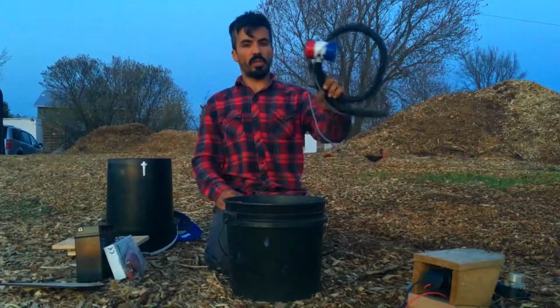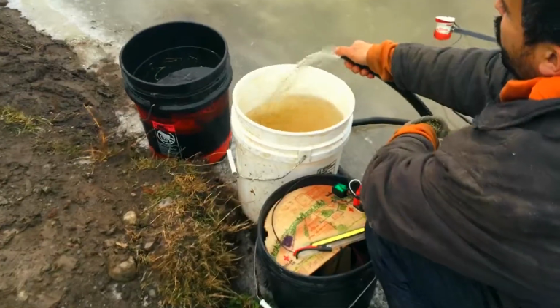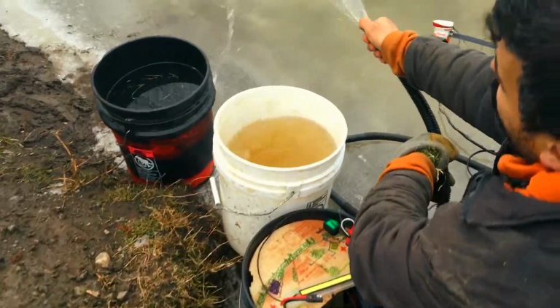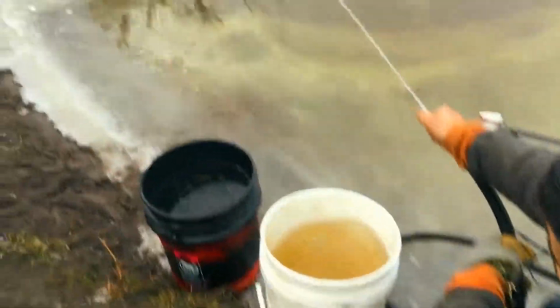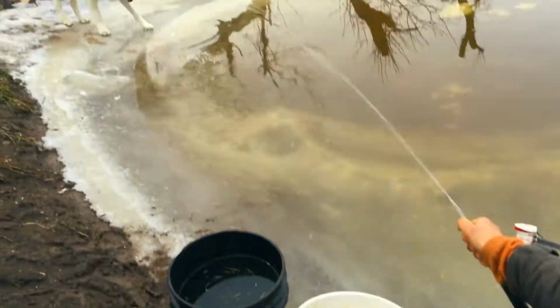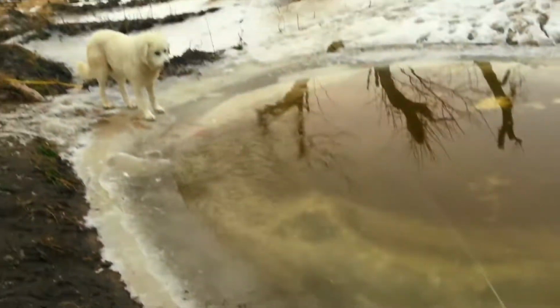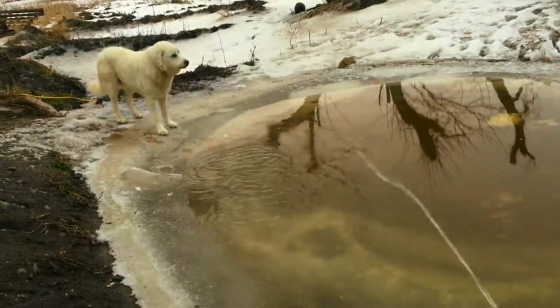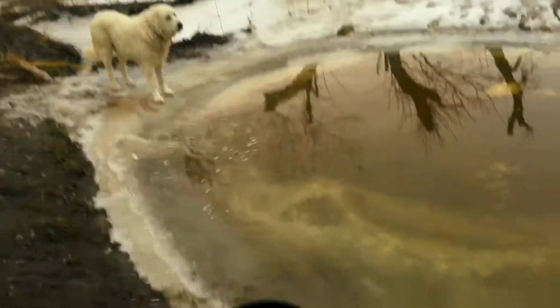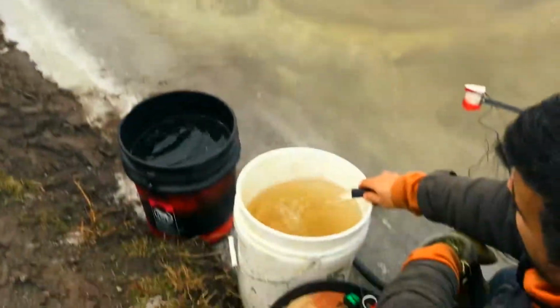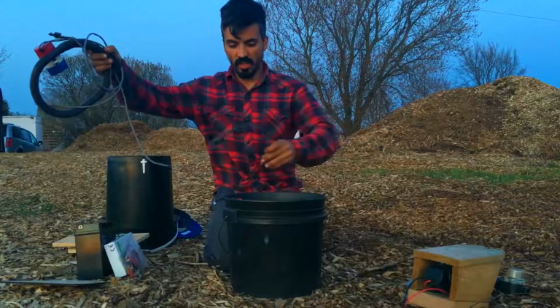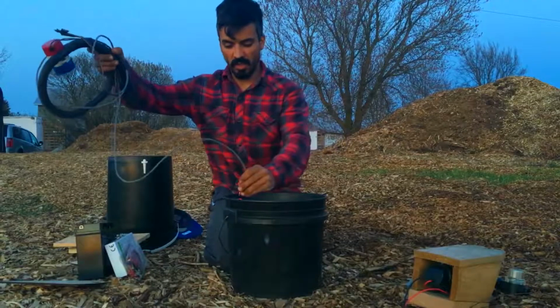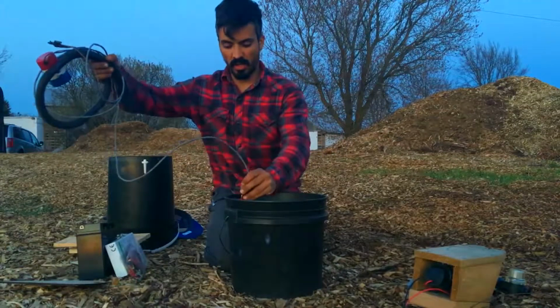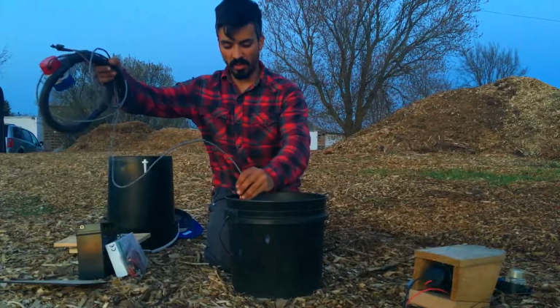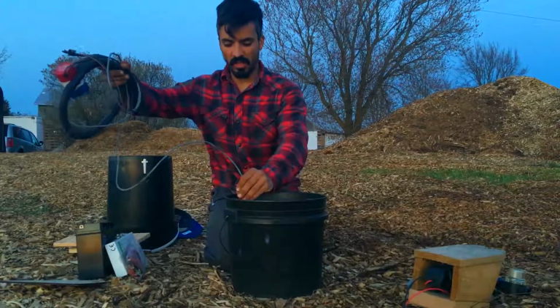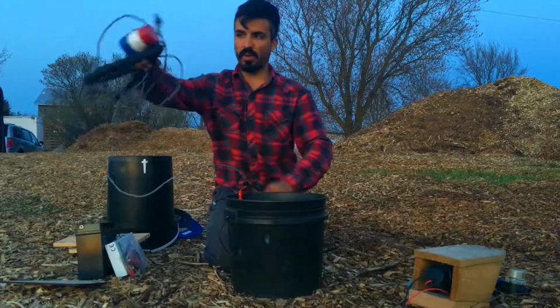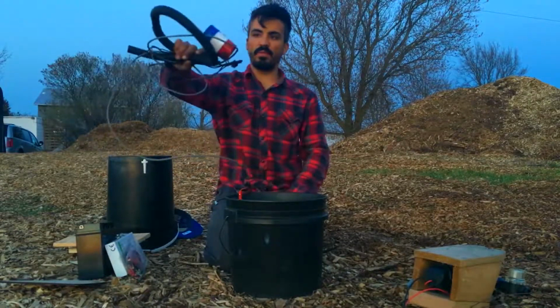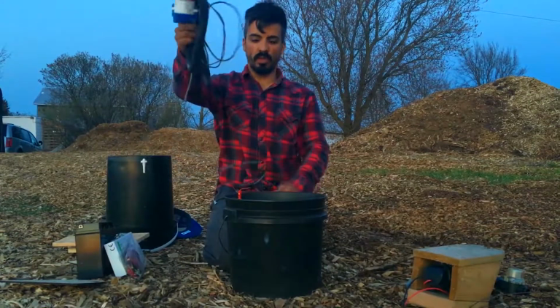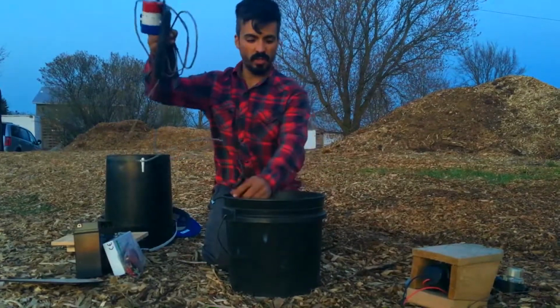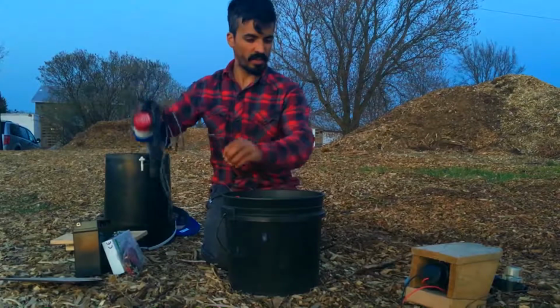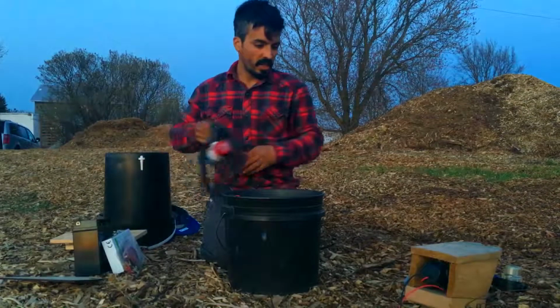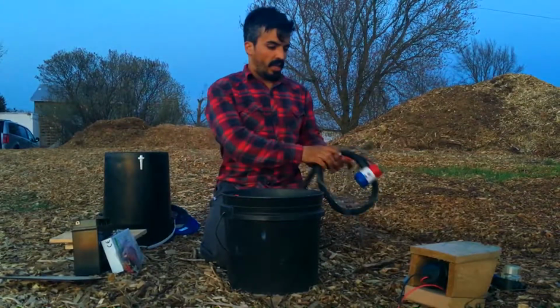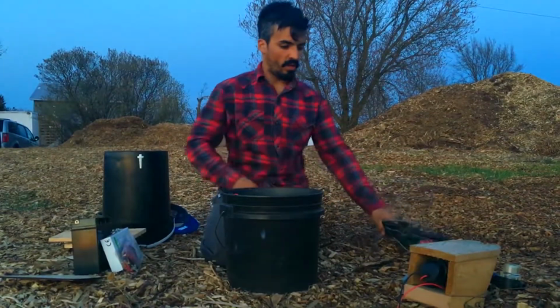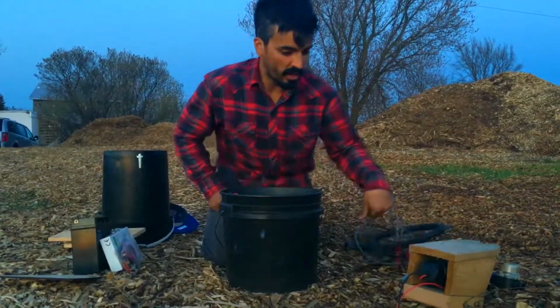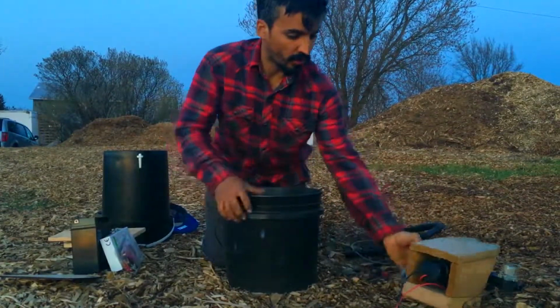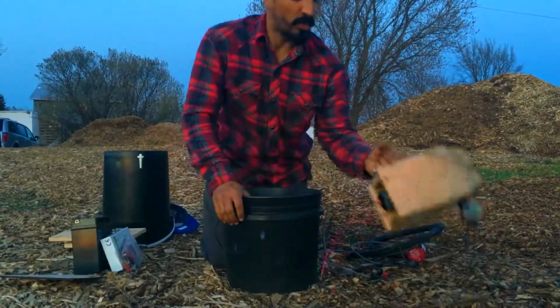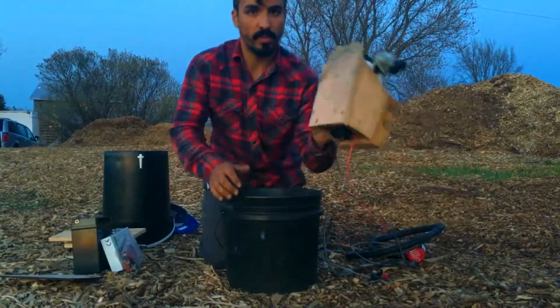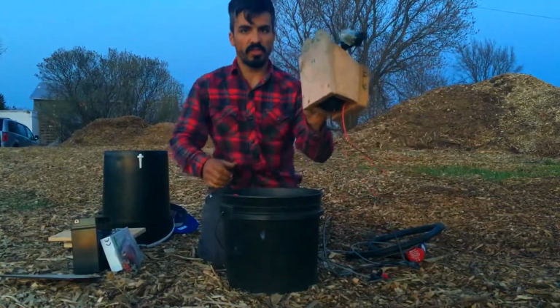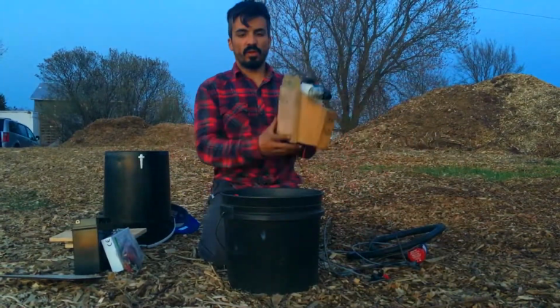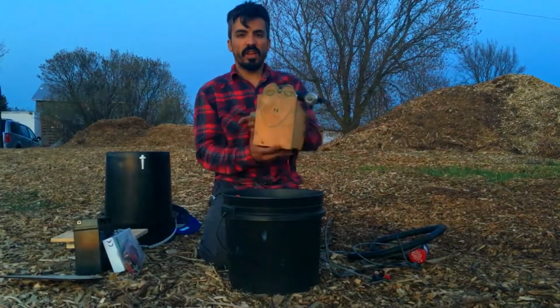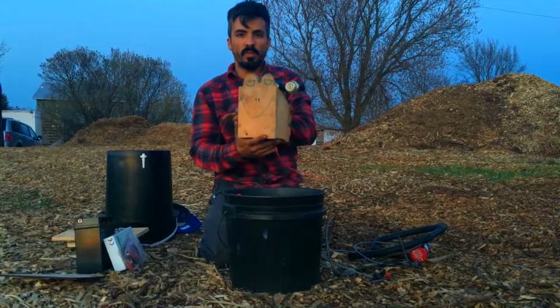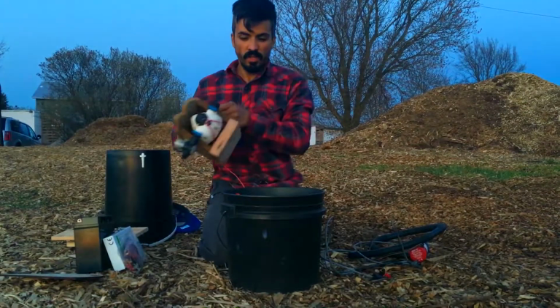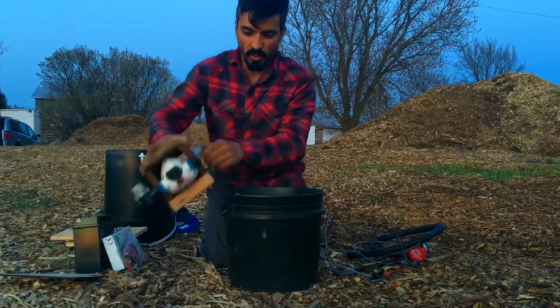We've got your basic bilge pump — this is good for pumping between tanks, emptying out things, what have you. That's pretty quick to set up. And then we've got our frog pump, which is our more versatile pump.